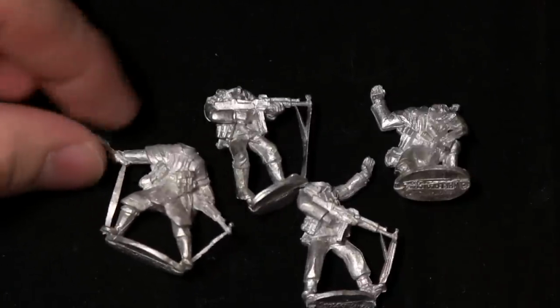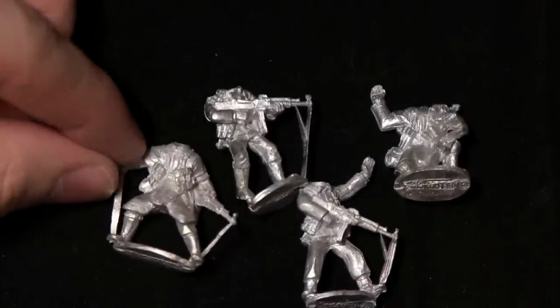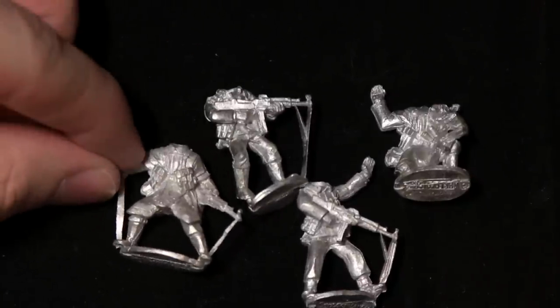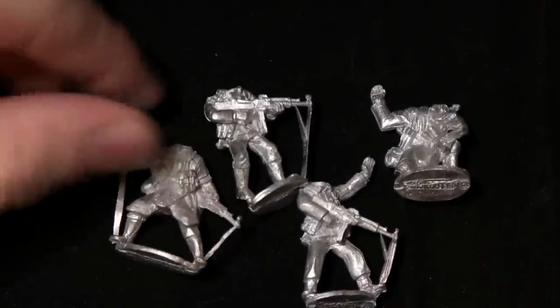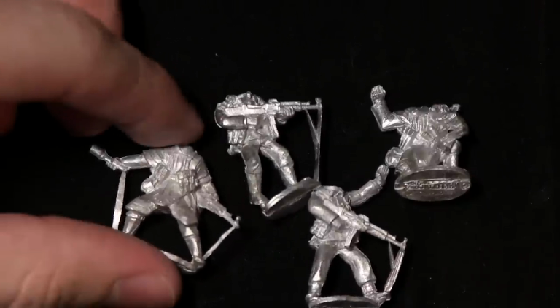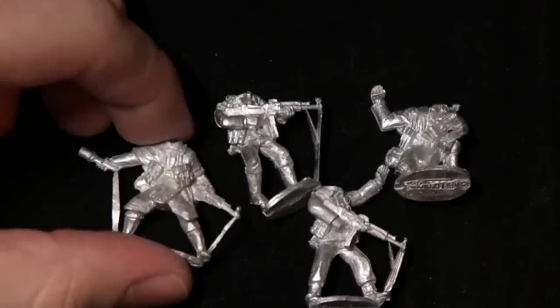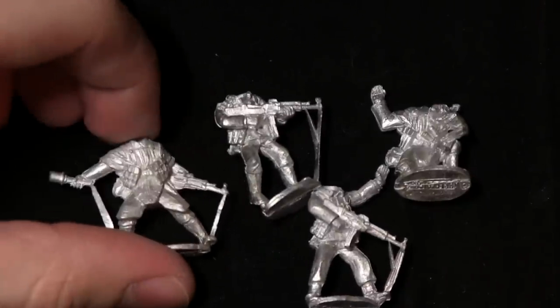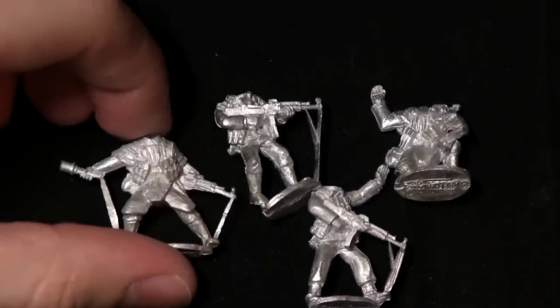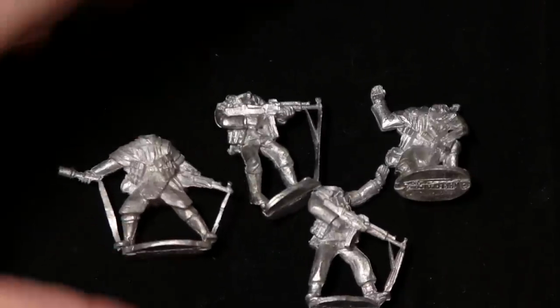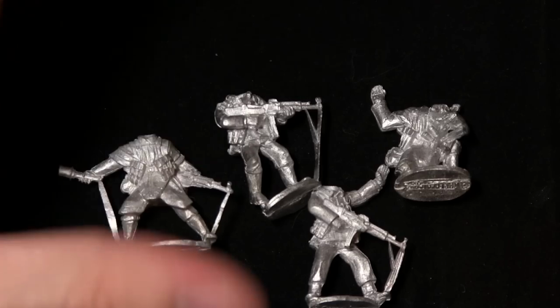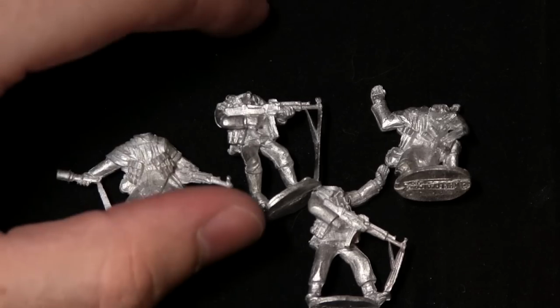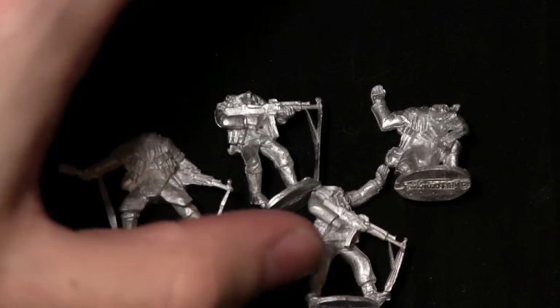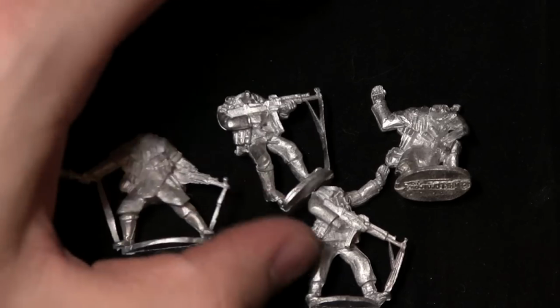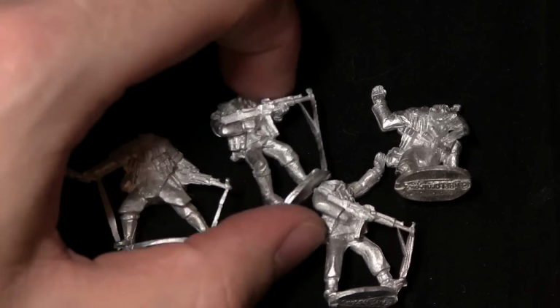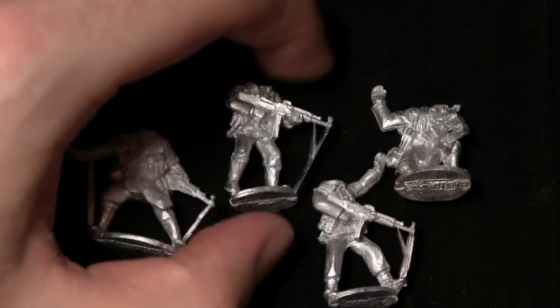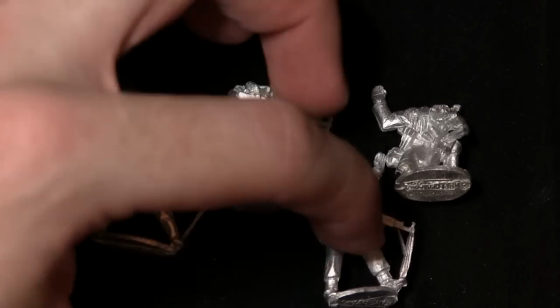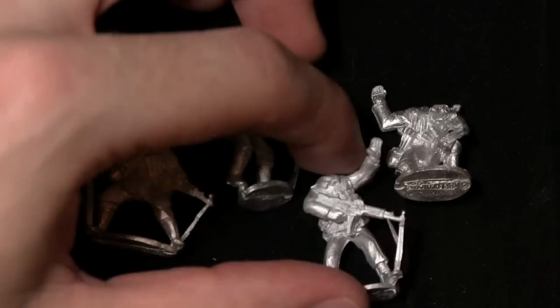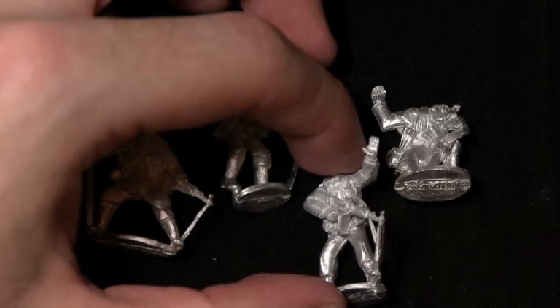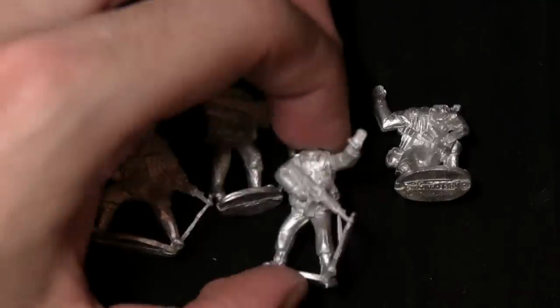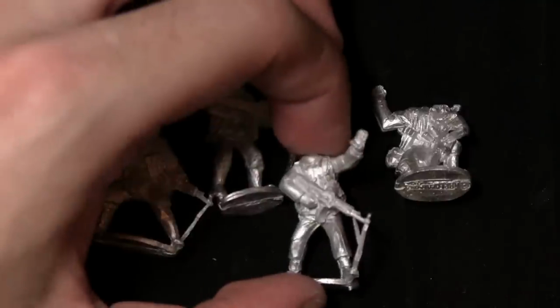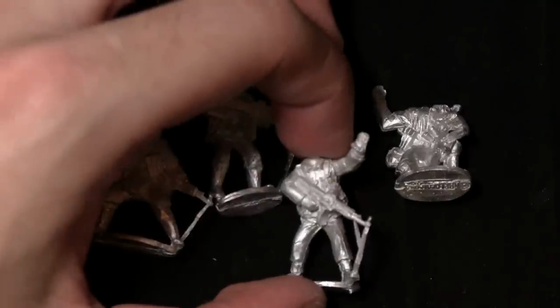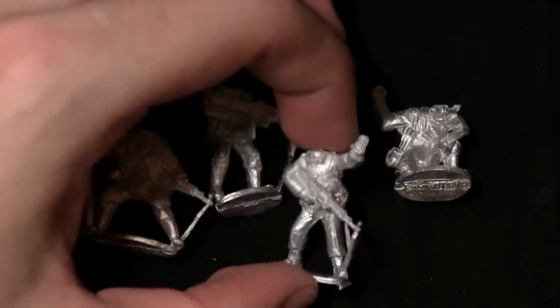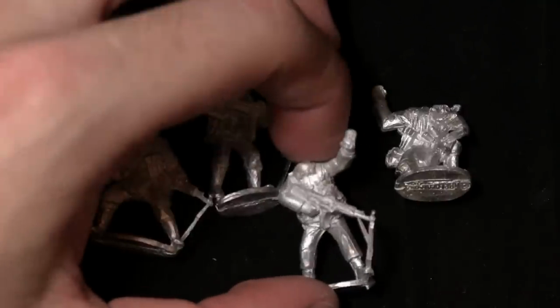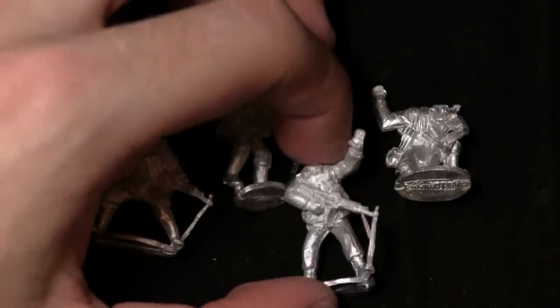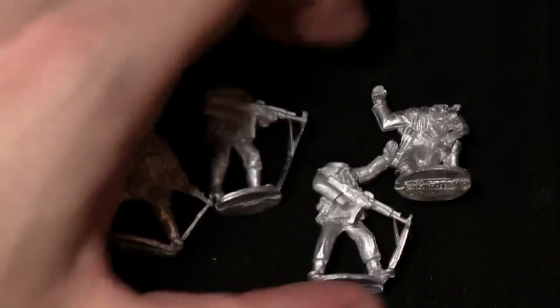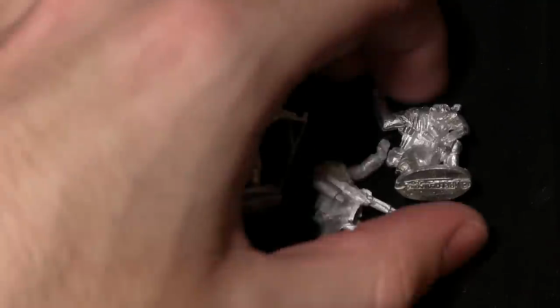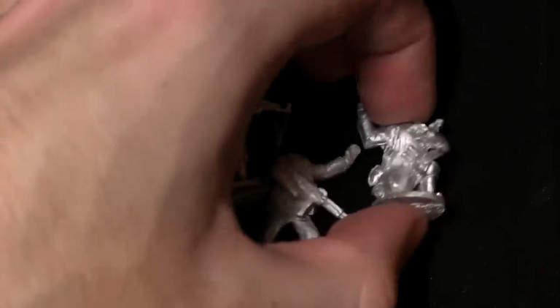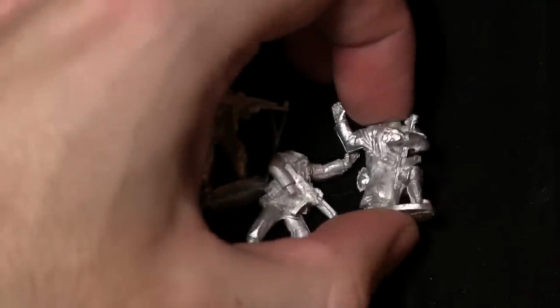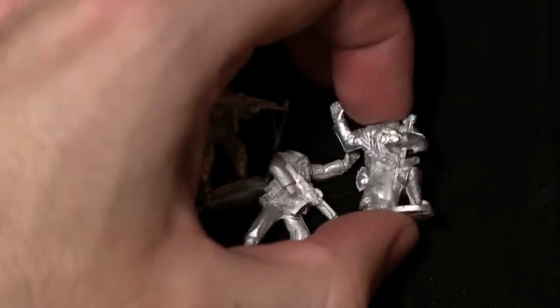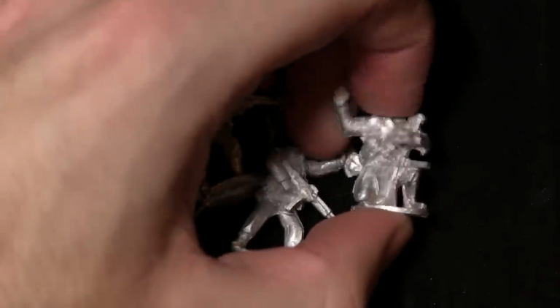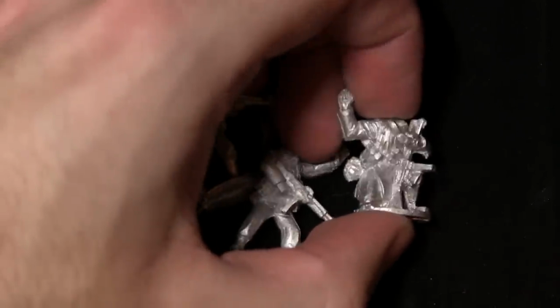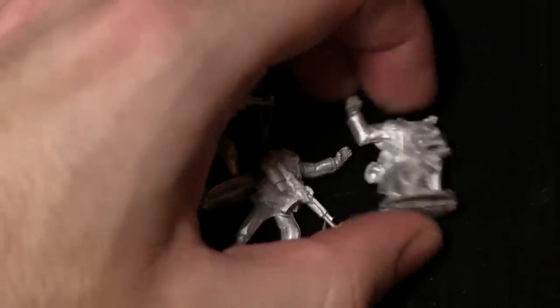We've got nice creases in the shoulders as well. It comes in a range of different poses - you've got a few guys who are signaling to hold, and we also get this guy here who's carrying a pair of binoculars.